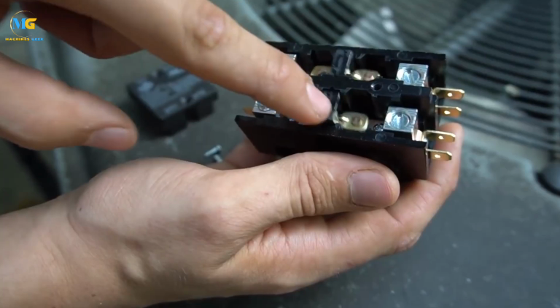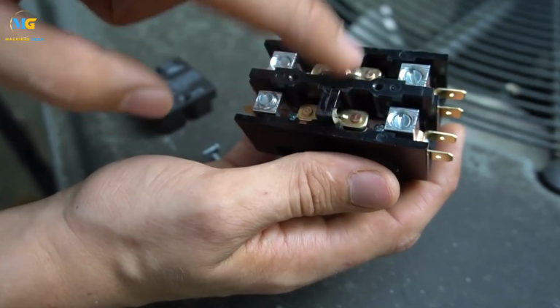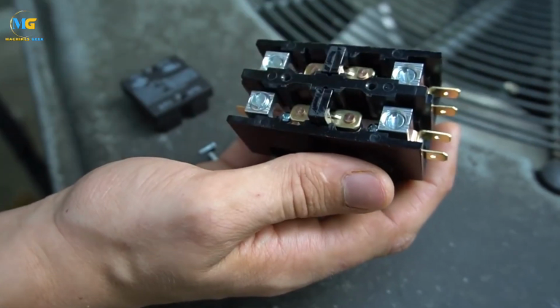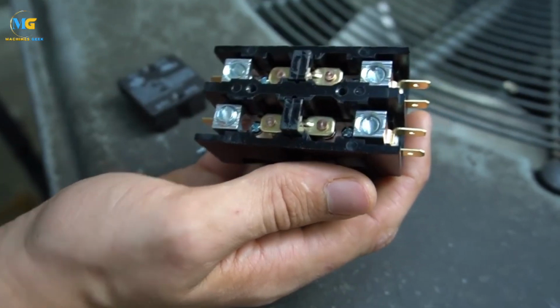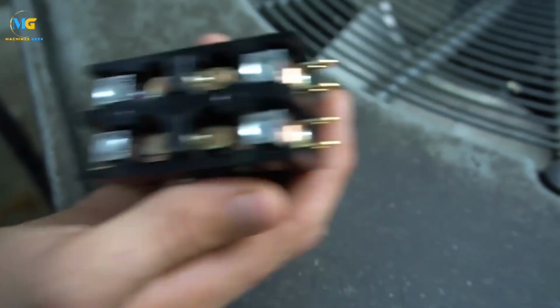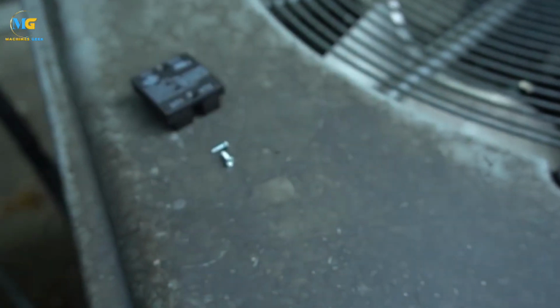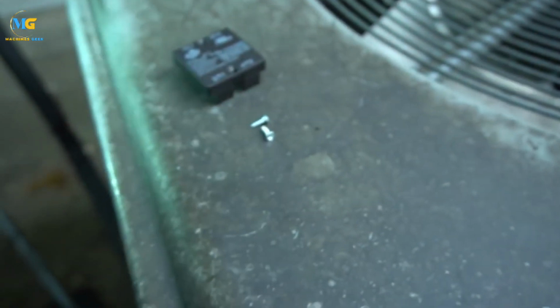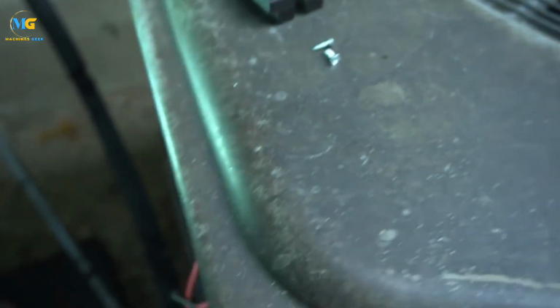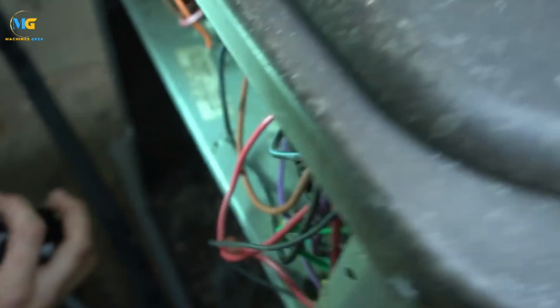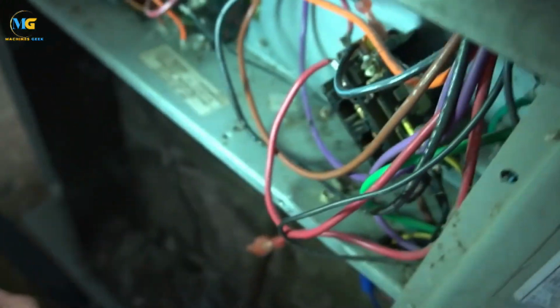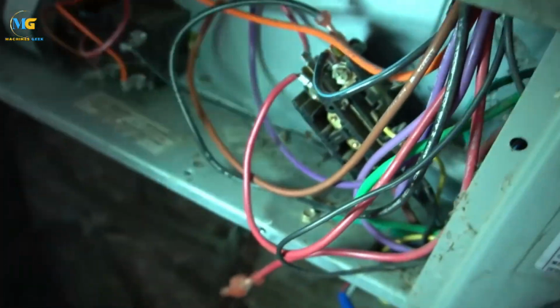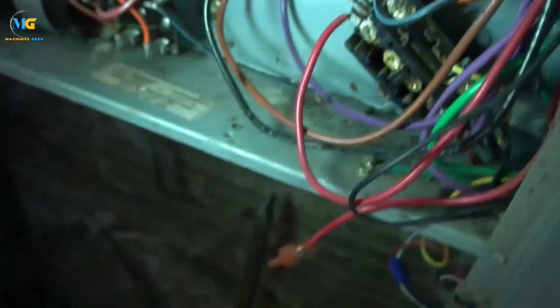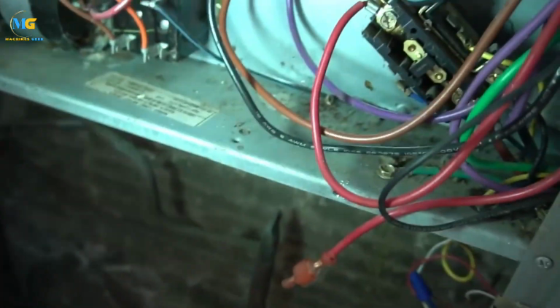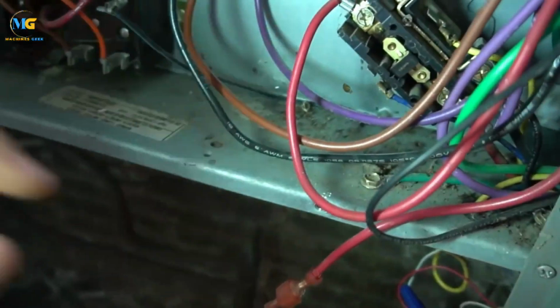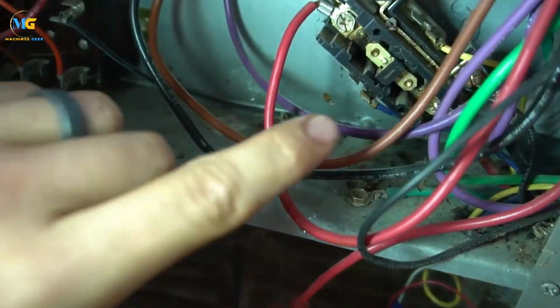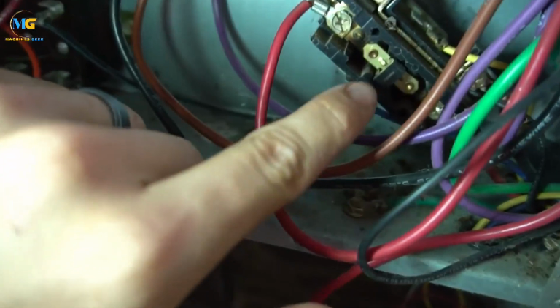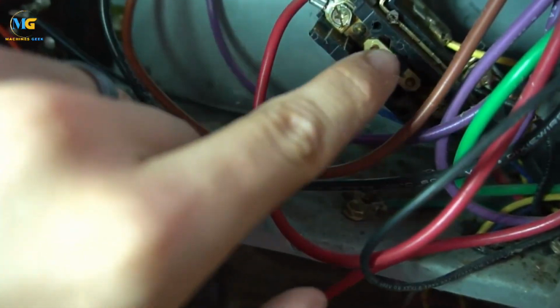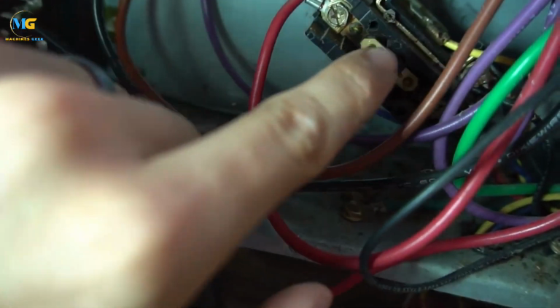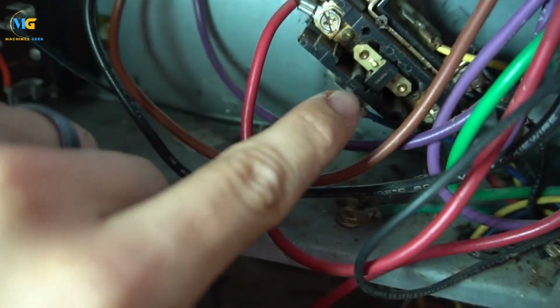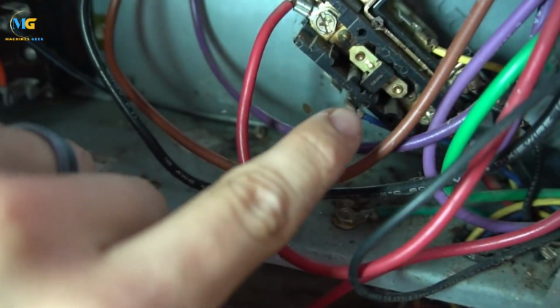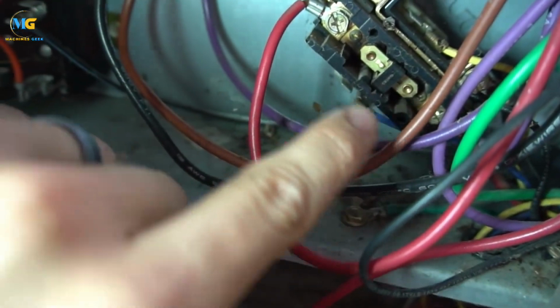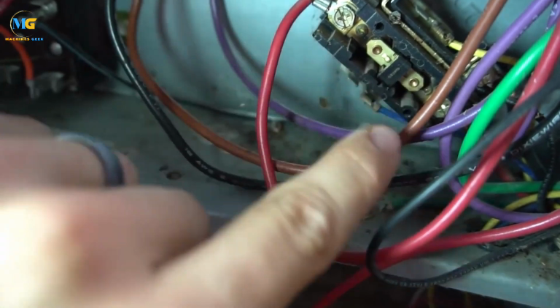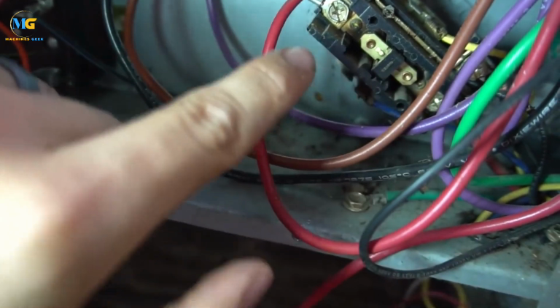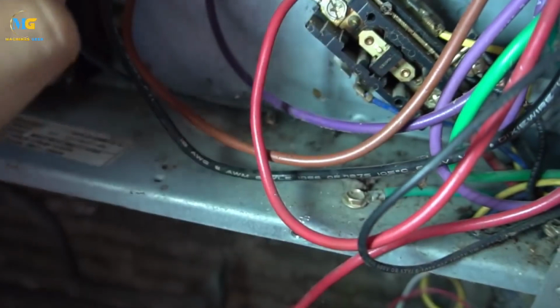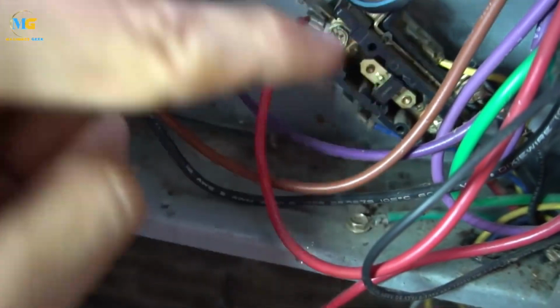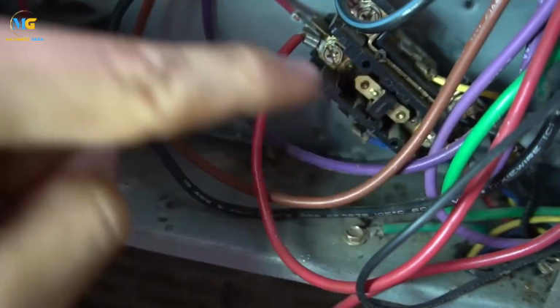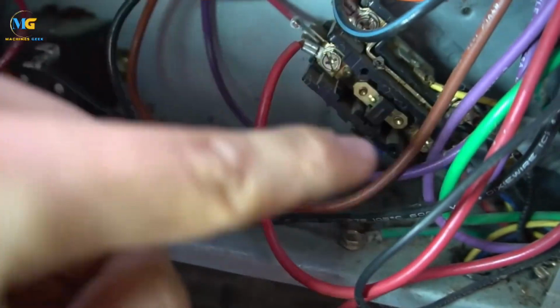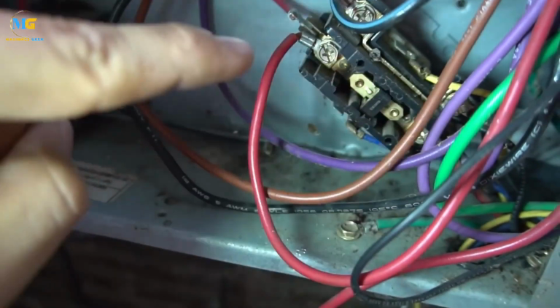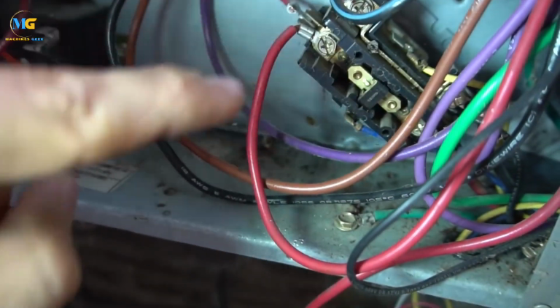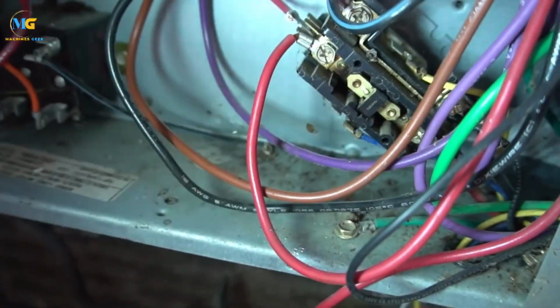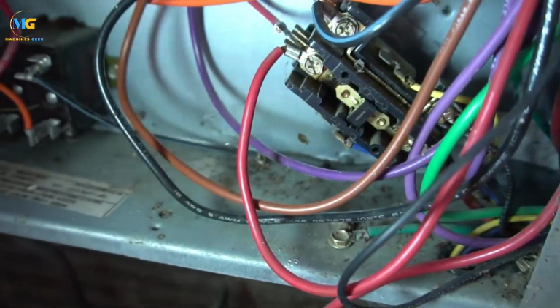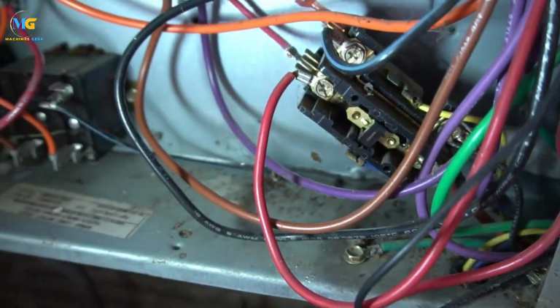When an AC contactor pulls in but nothing happens, it could be due to a damaged or burnt coil, which can be resolved by replacing the coil. If the coil is fine, the issue may lie in the control circuit's wiring, which will require rectification to solve the problem.